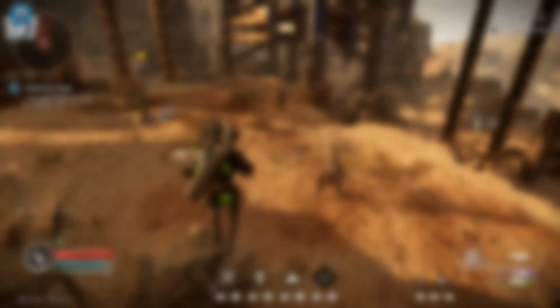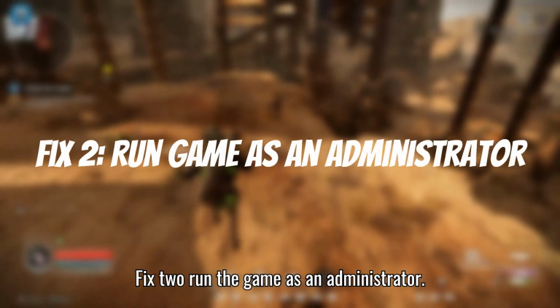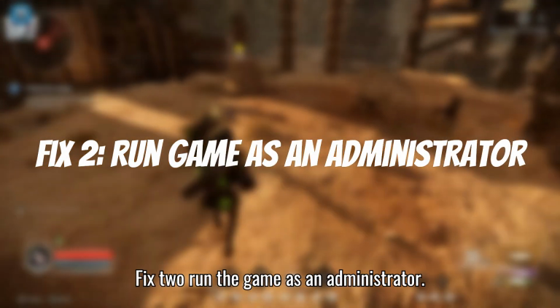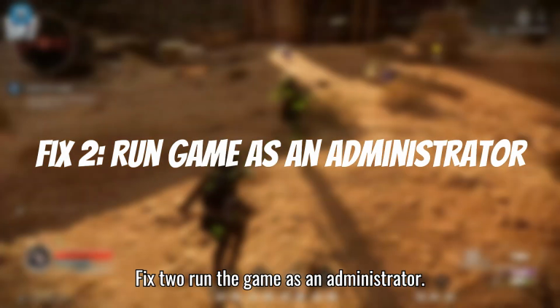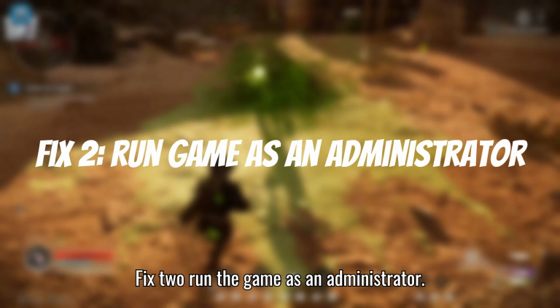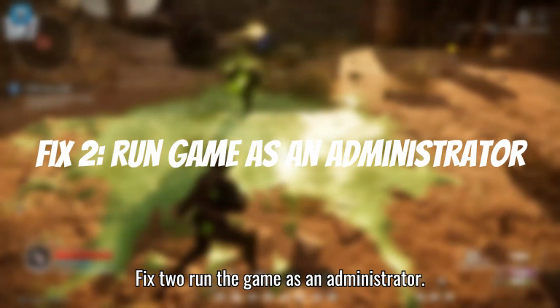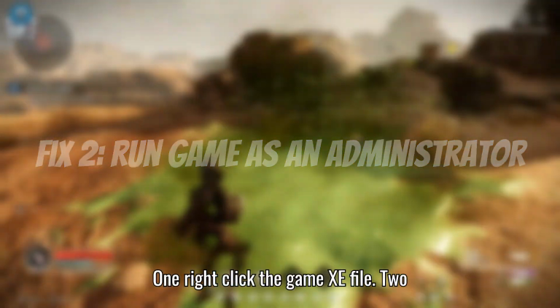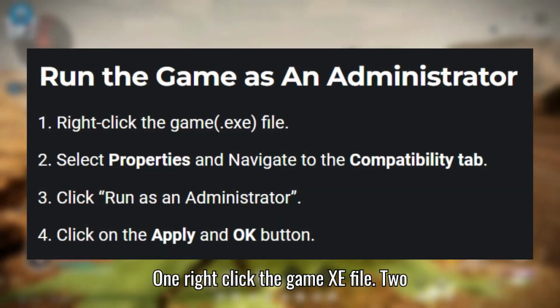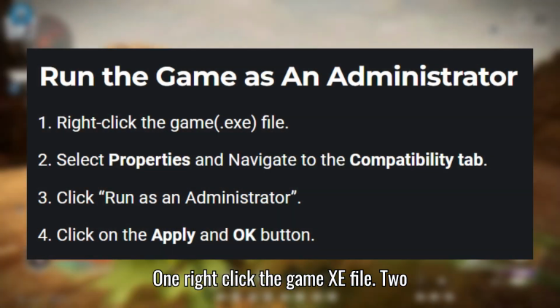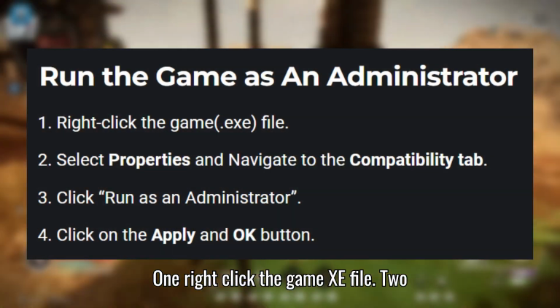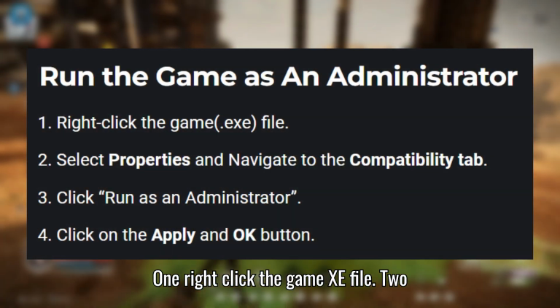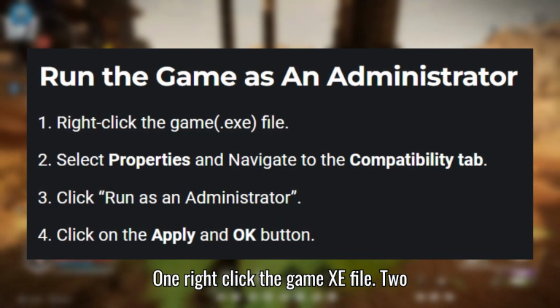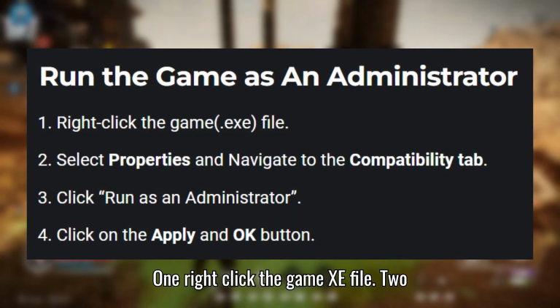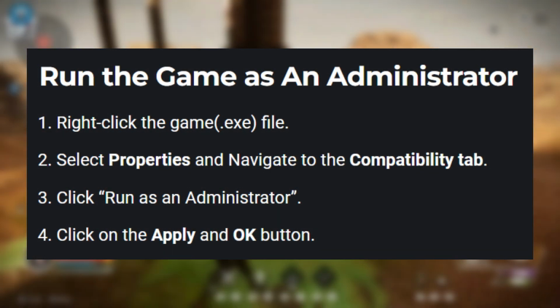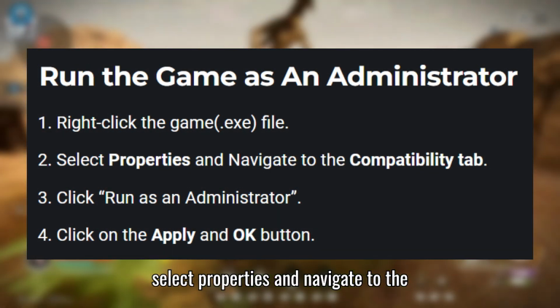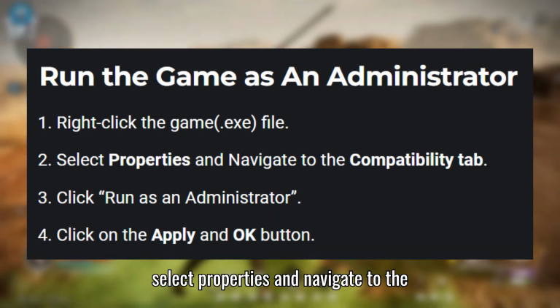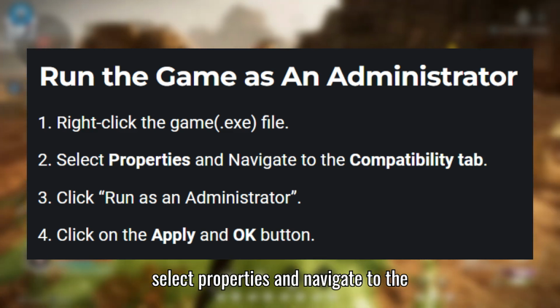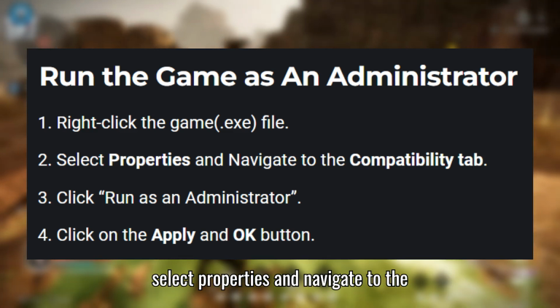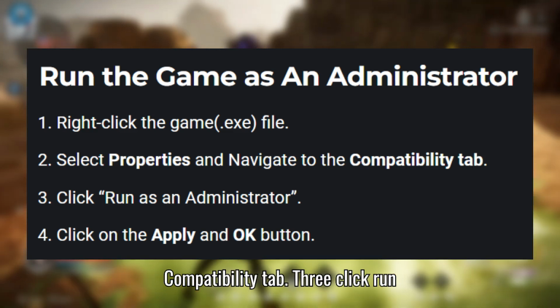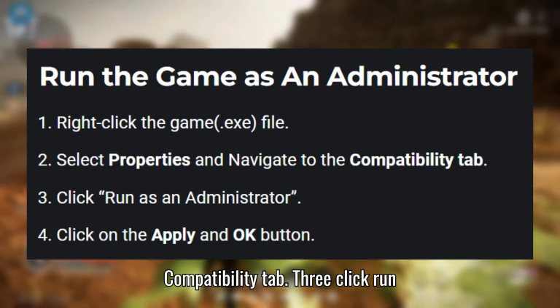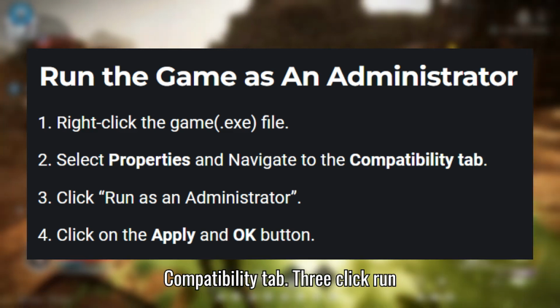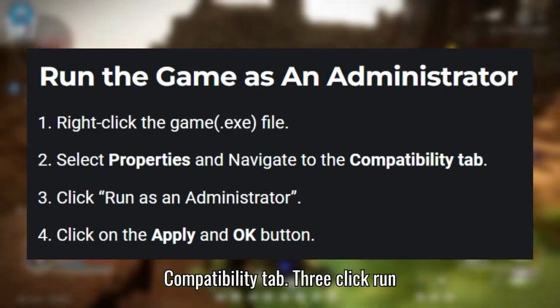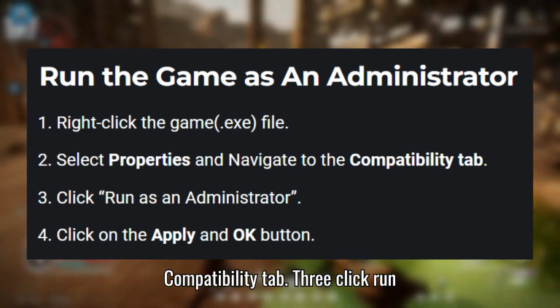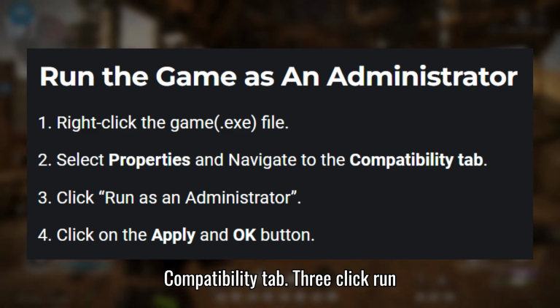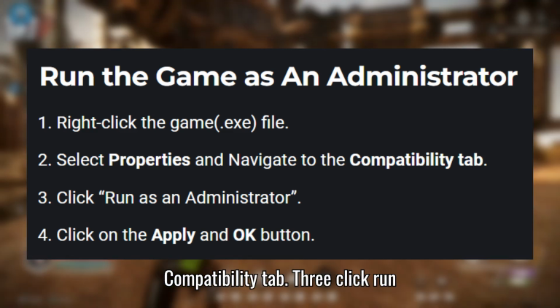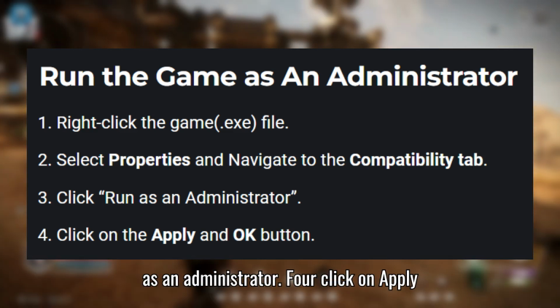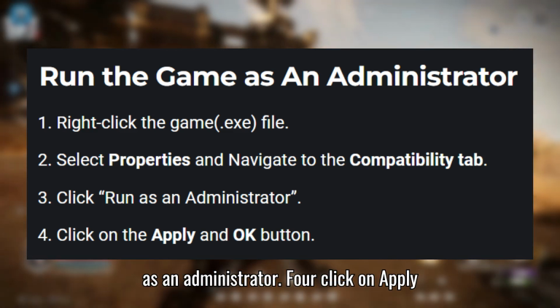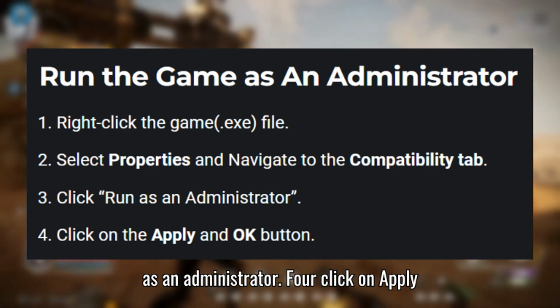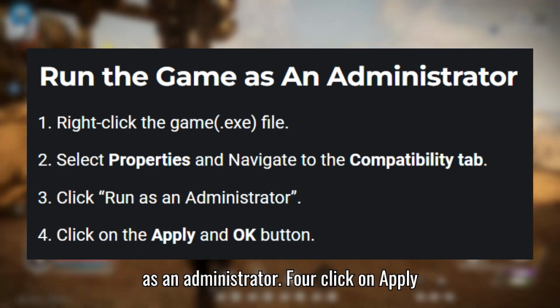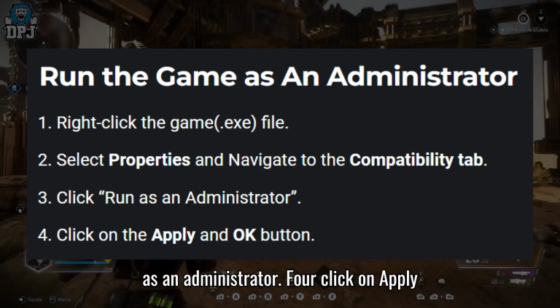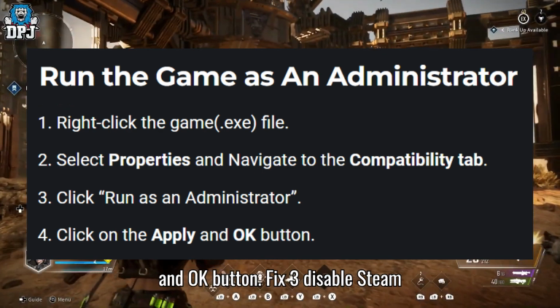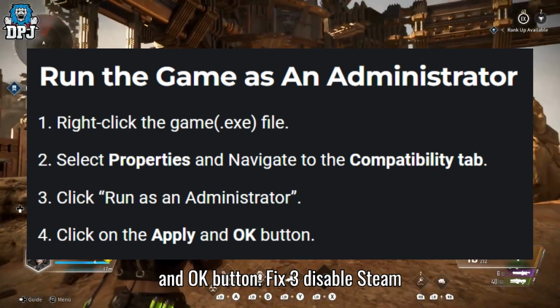Fix 2: Run the game as an administrator. 1. Right-click the game .exe file. 2. Select Properties and navigate to the Compatibility tab. 3. Click Run as an administrator. 4. Click on Apply and OK.